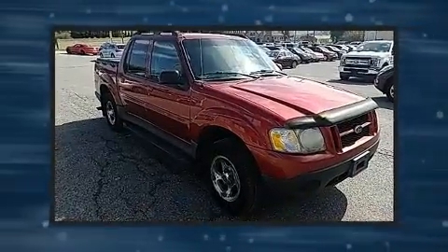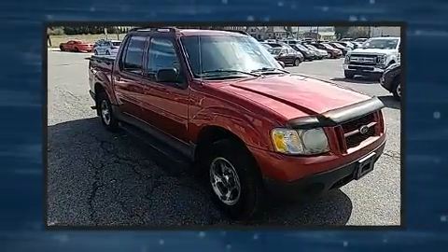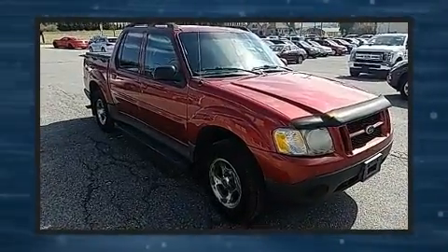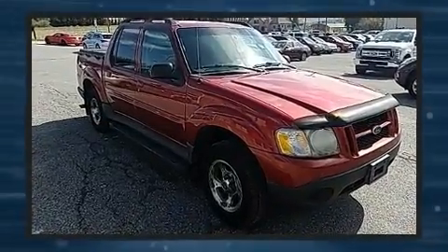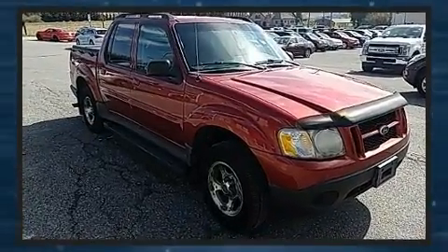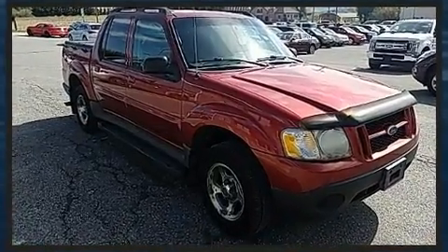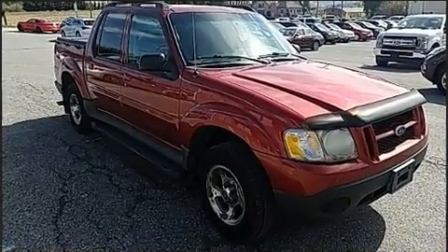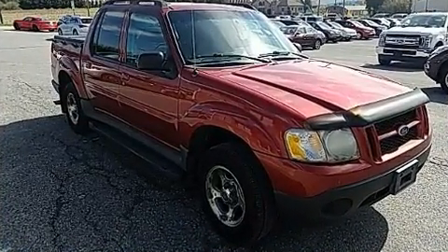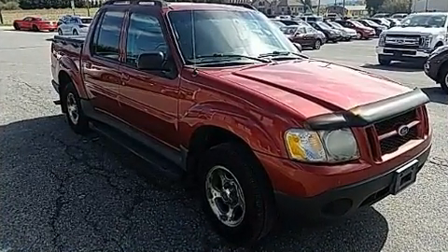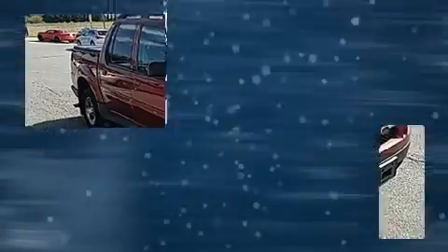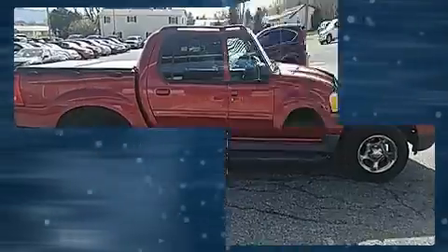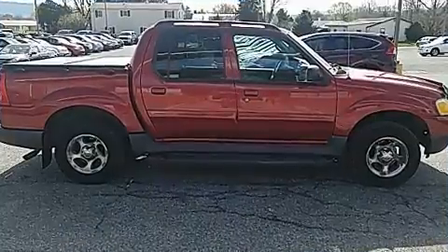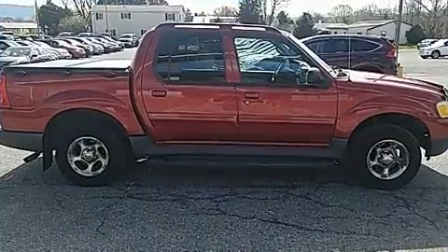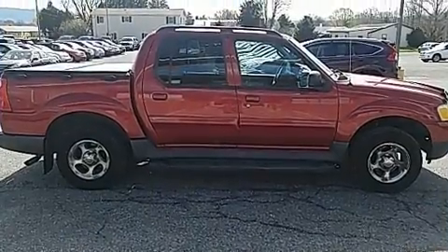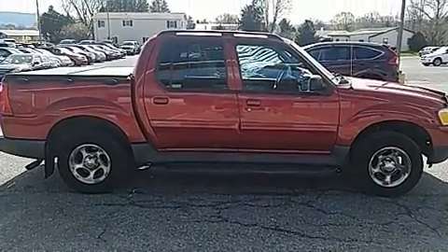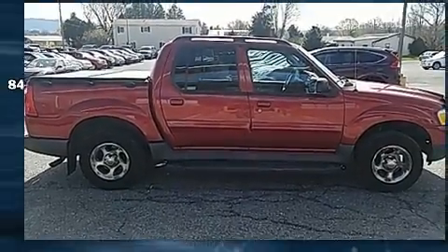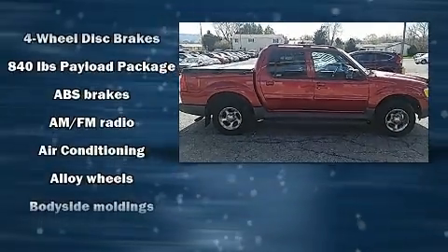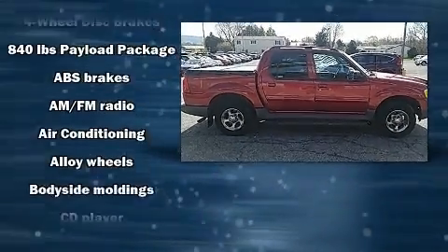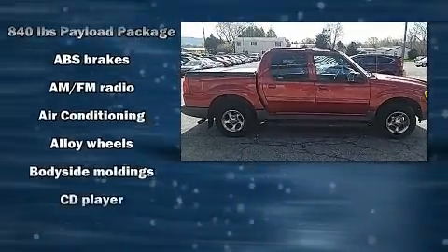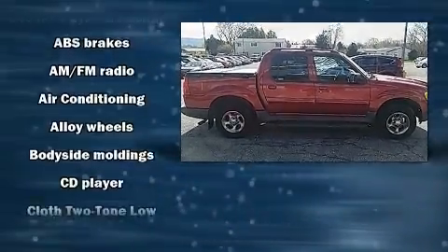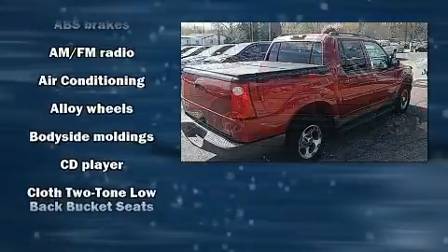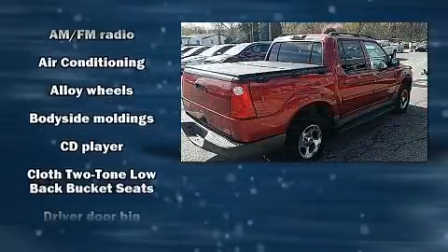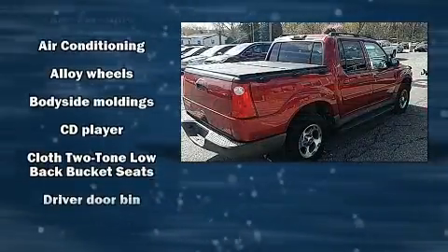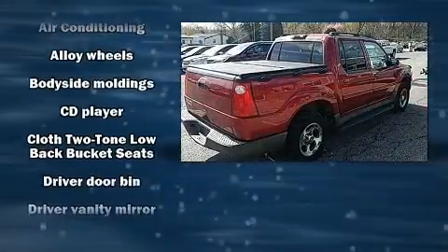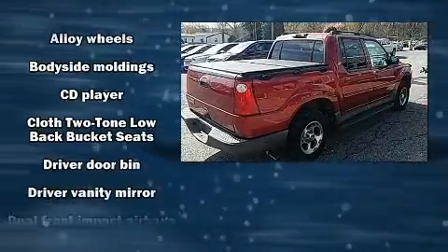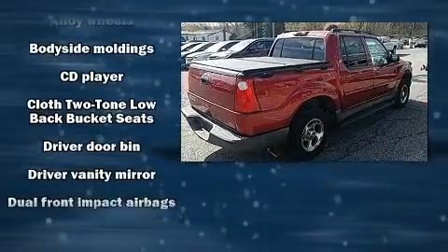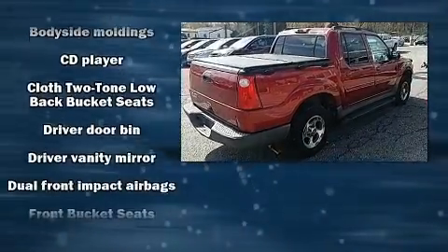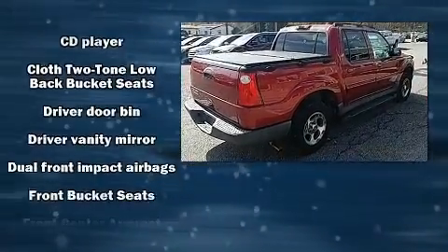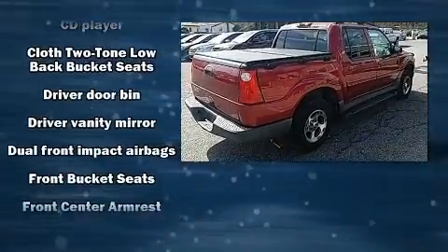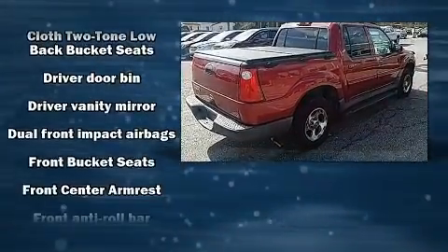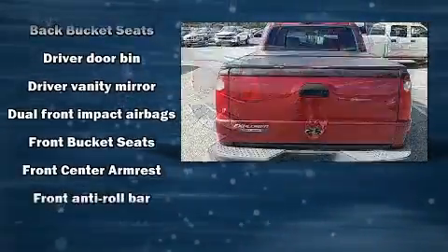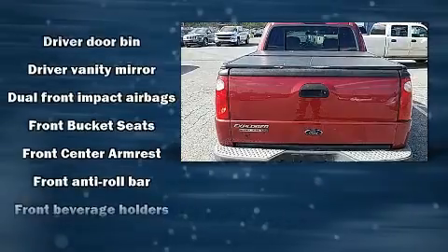Four-wheel drive allows you to go places you've only imagined. Top features include air conditioning, front and rear reading lights, a tachometer, variably intermittent wipers, skid plates, a roof rack, and one-touch window functionality.